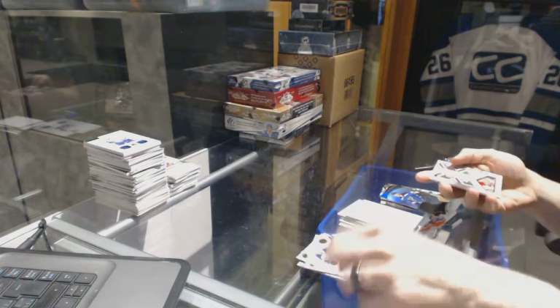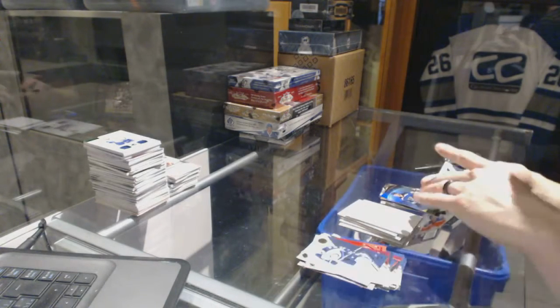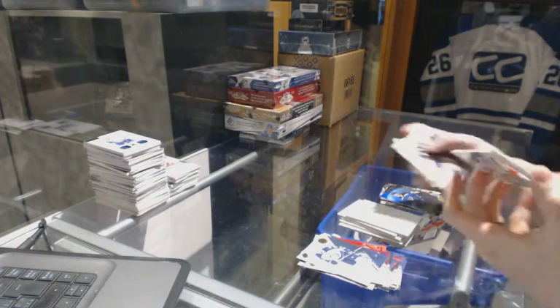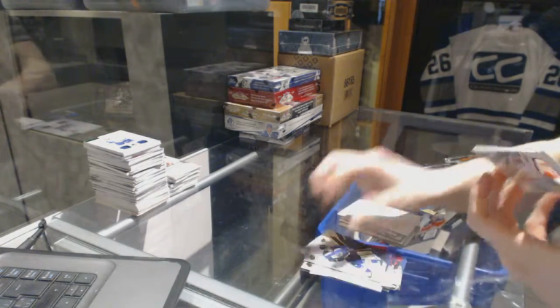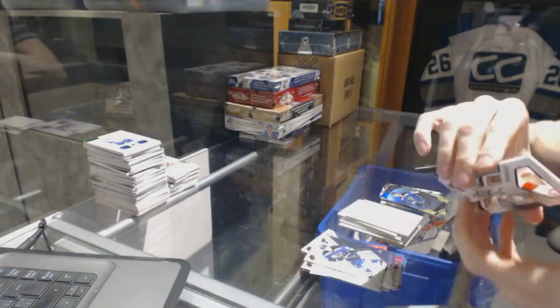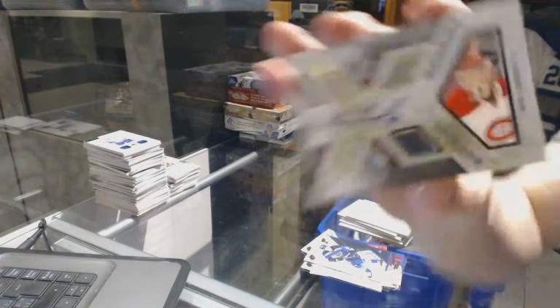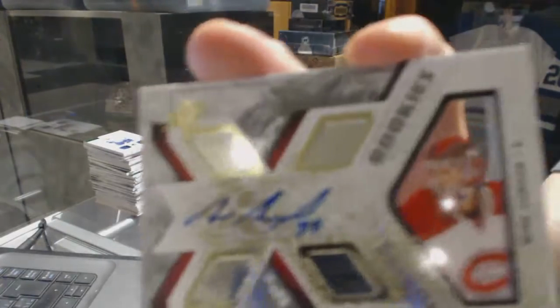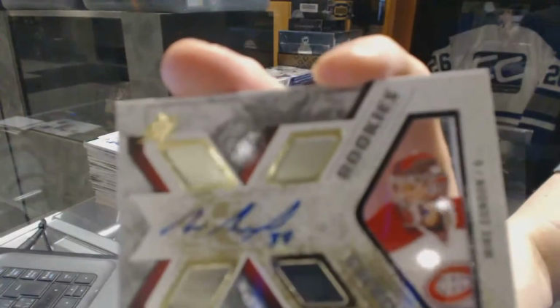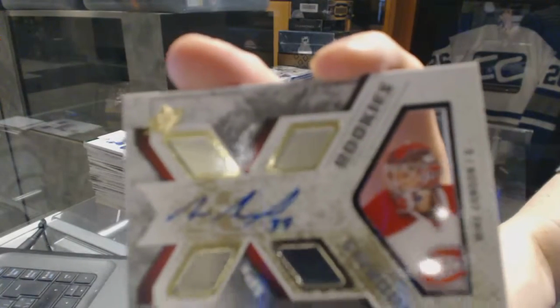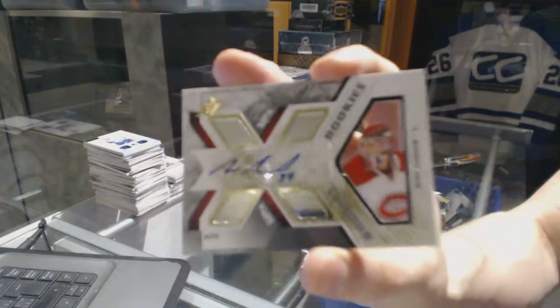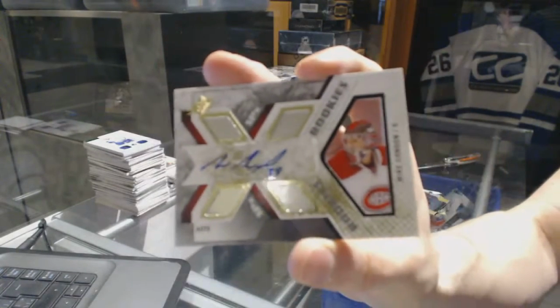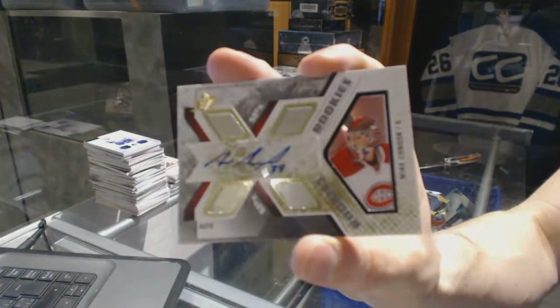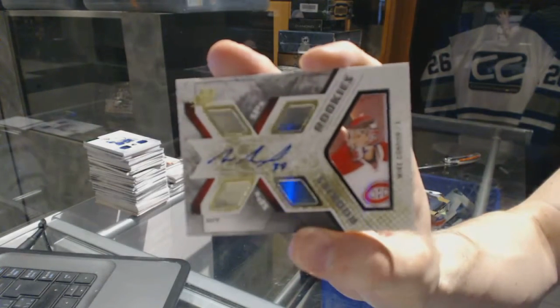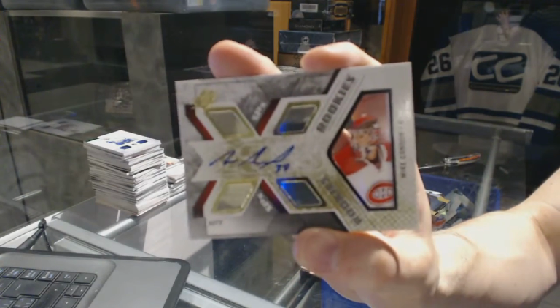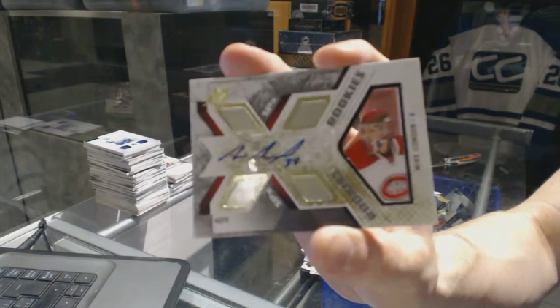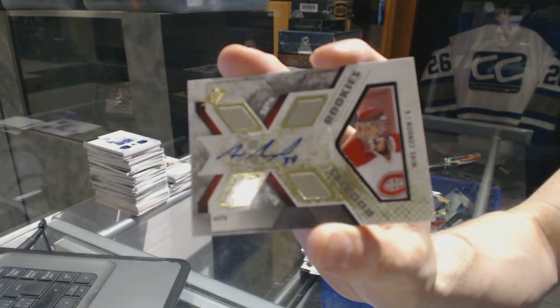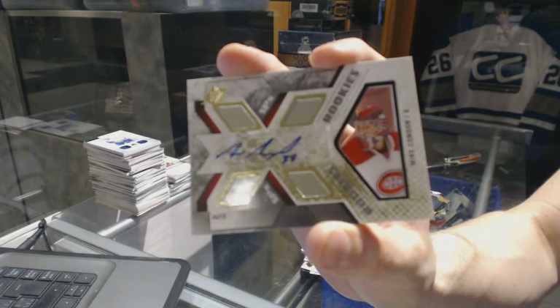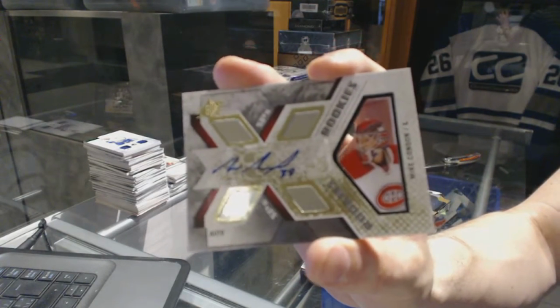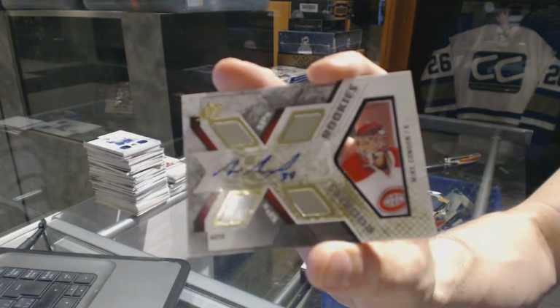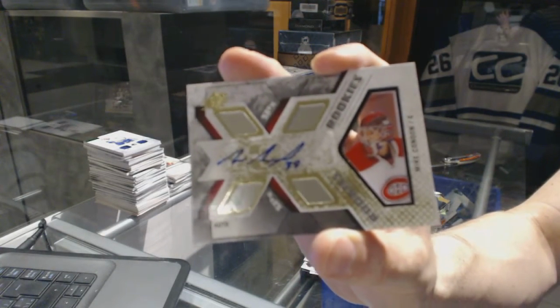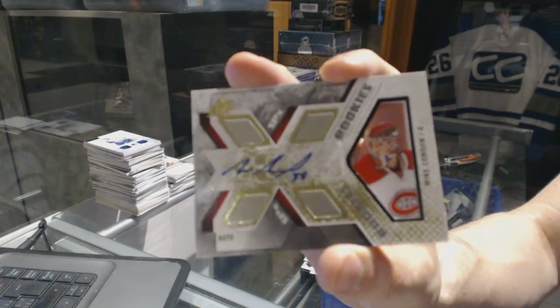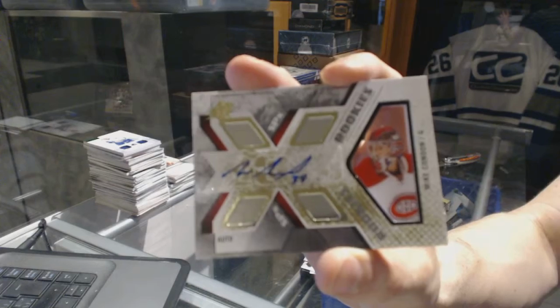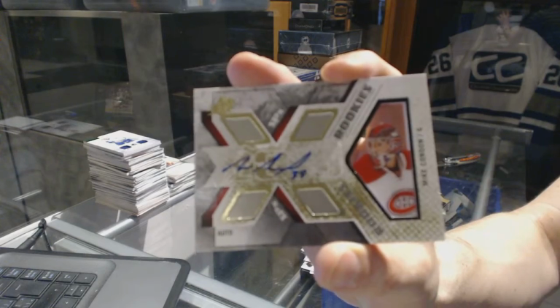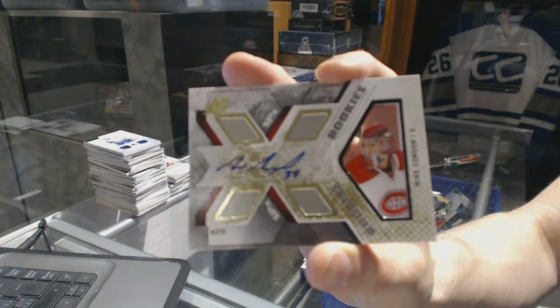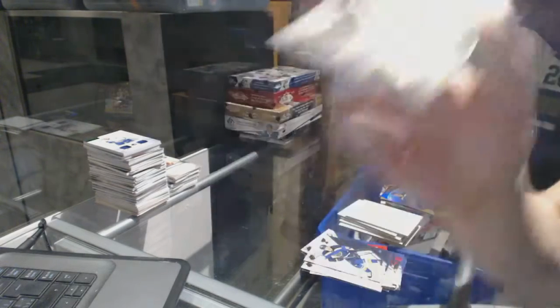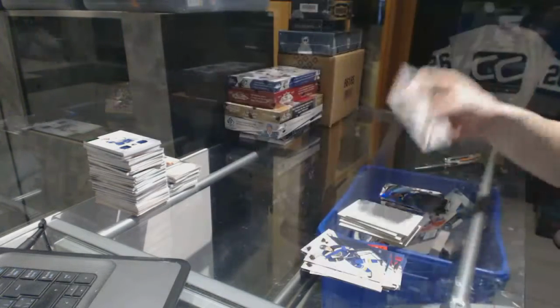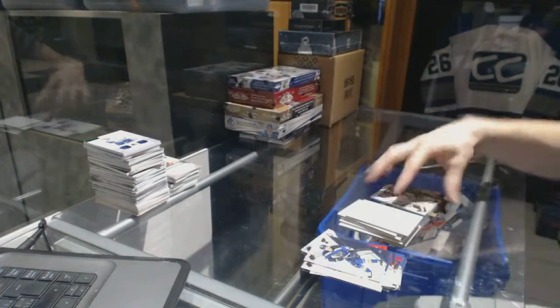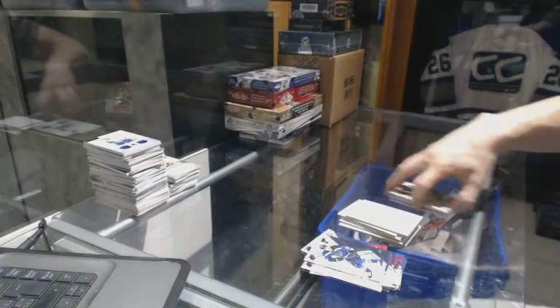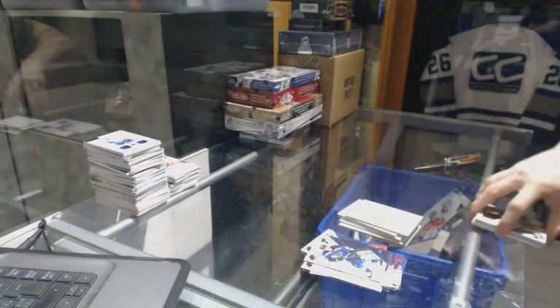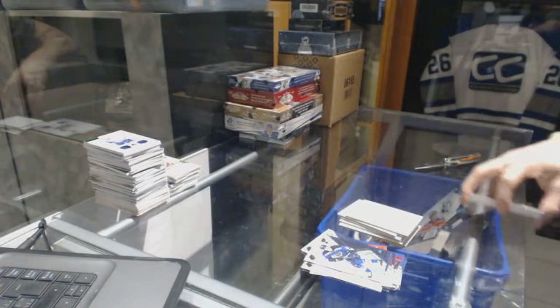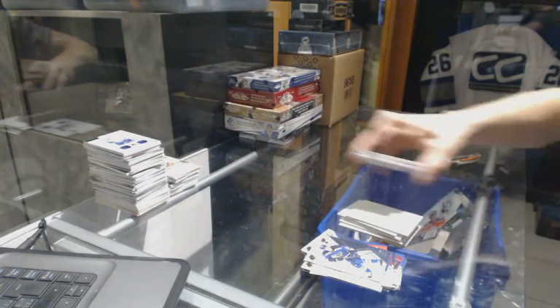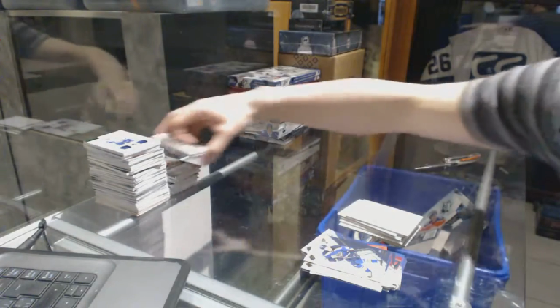We've got a rookie autograph numbered to $2.99 for the Montreal Canadiens, Mike Condon.